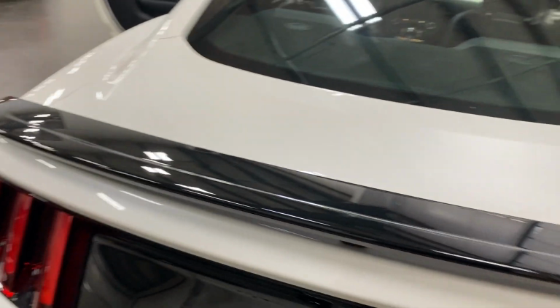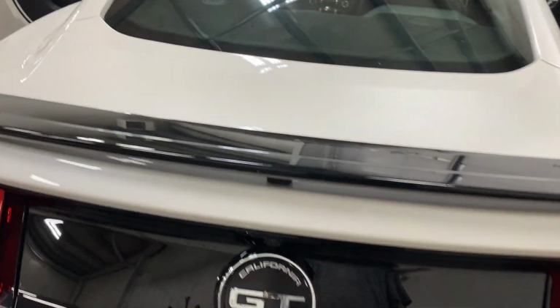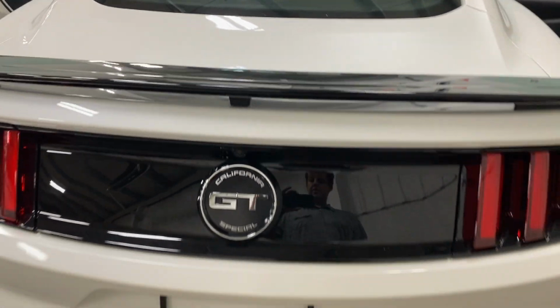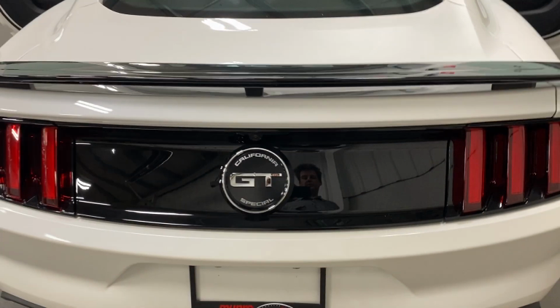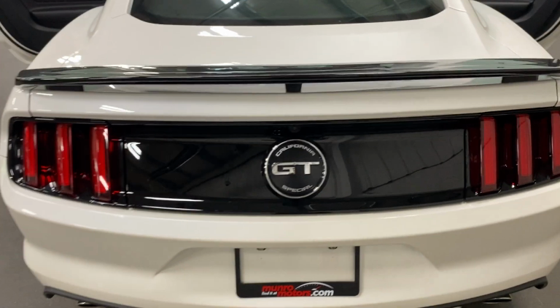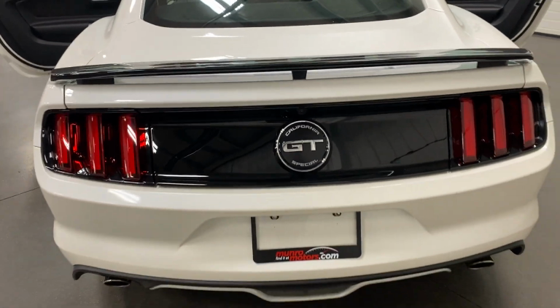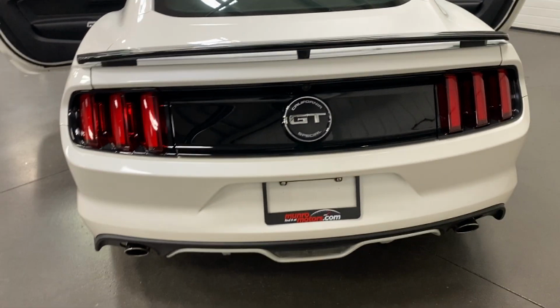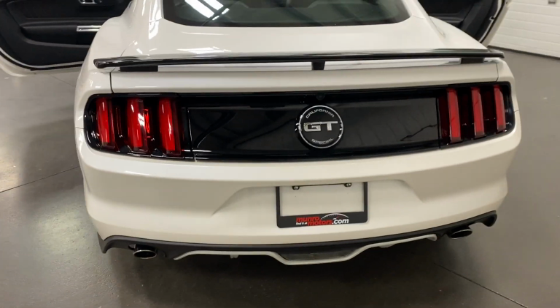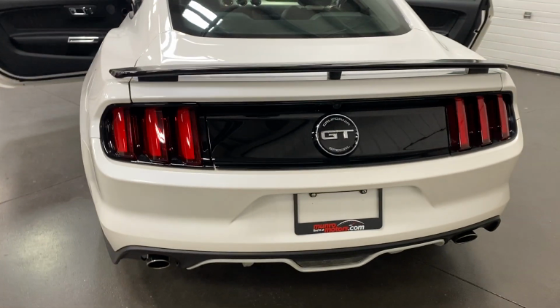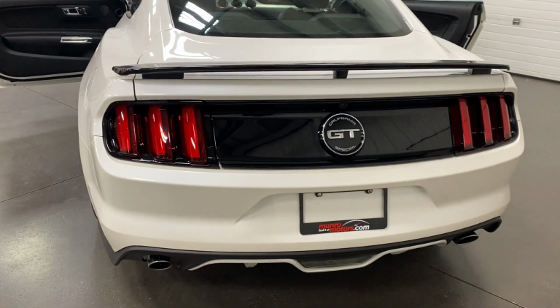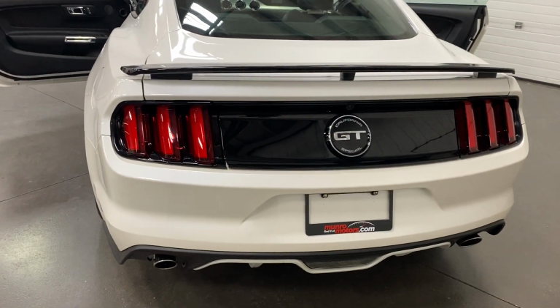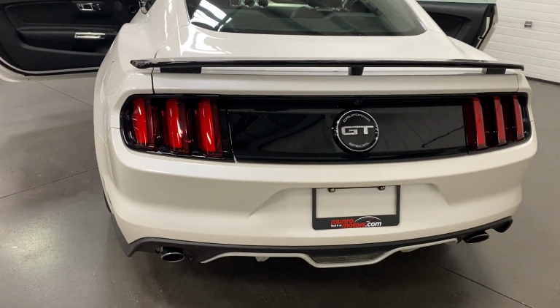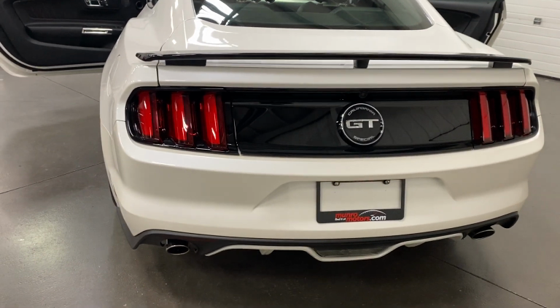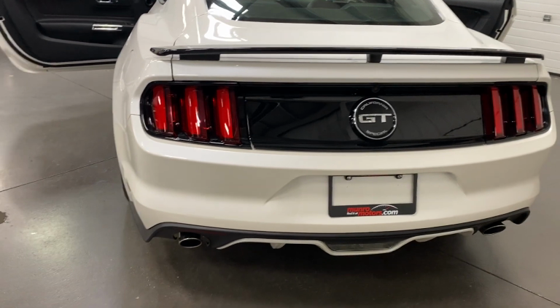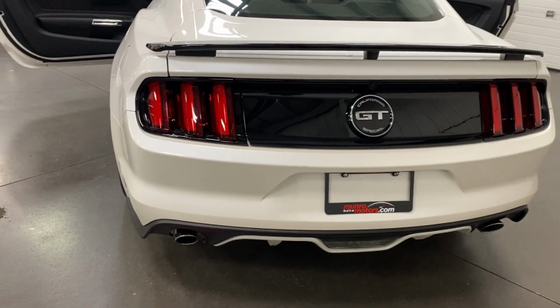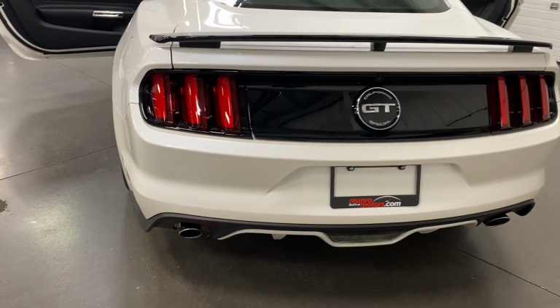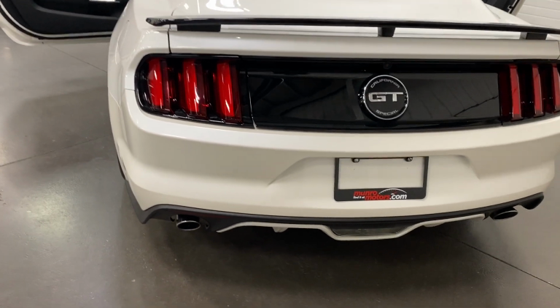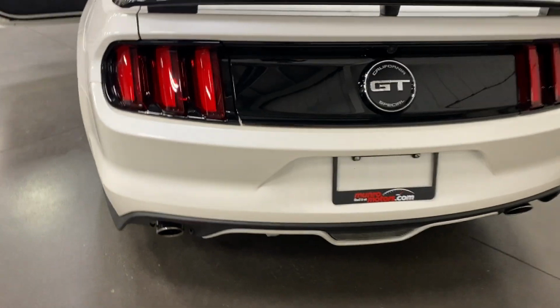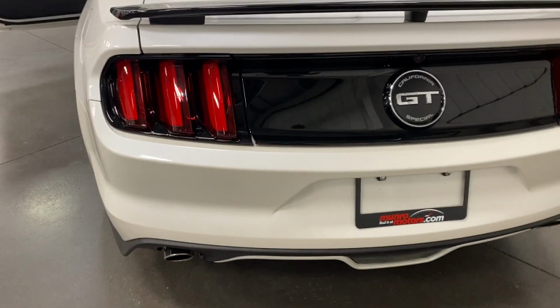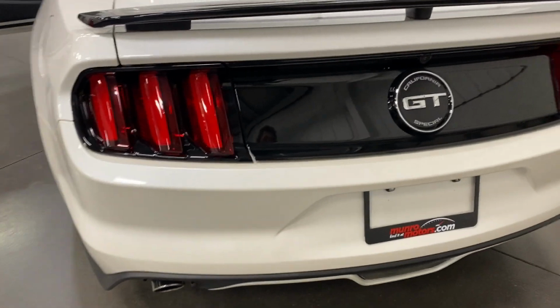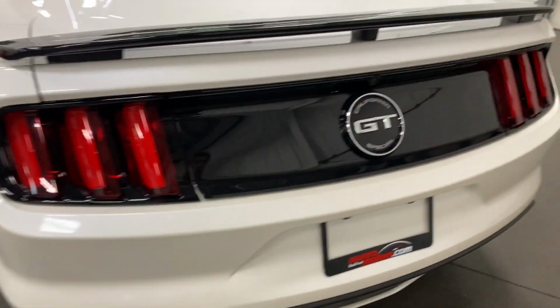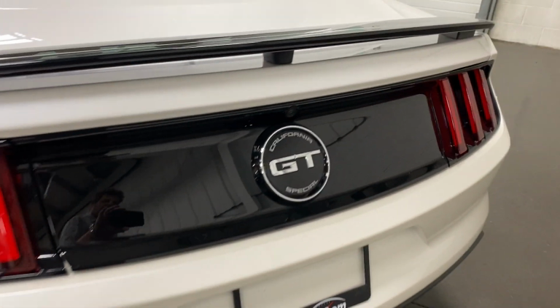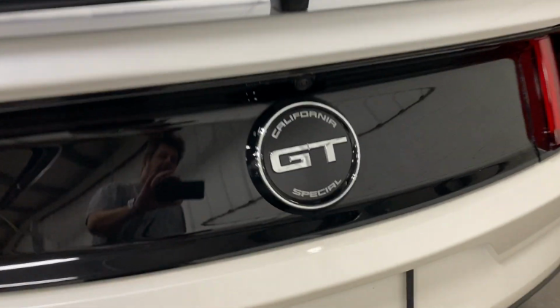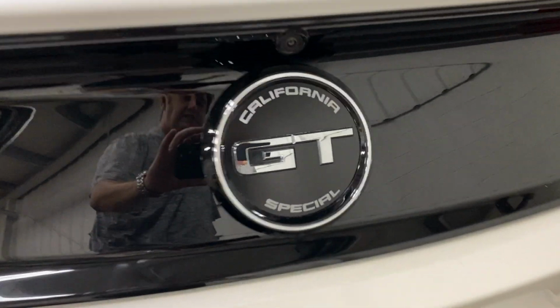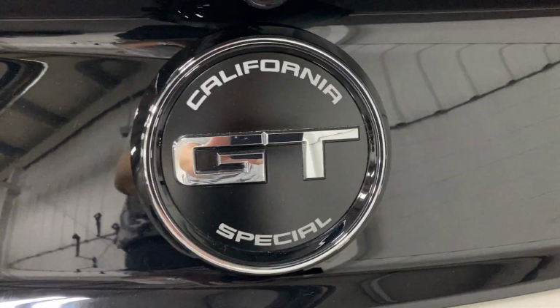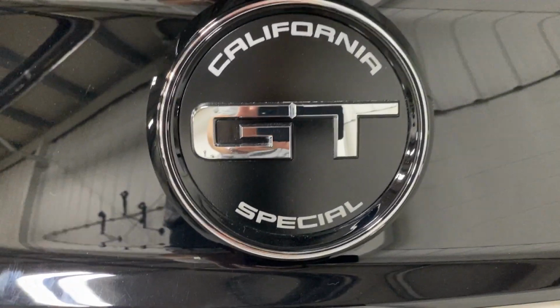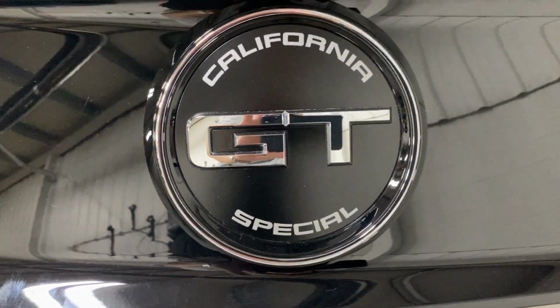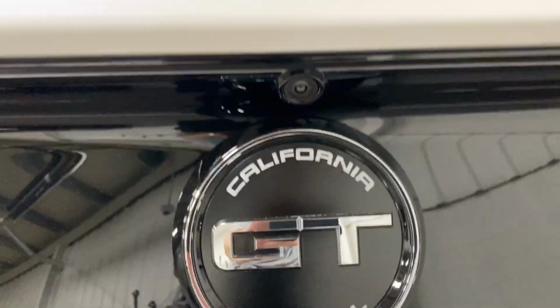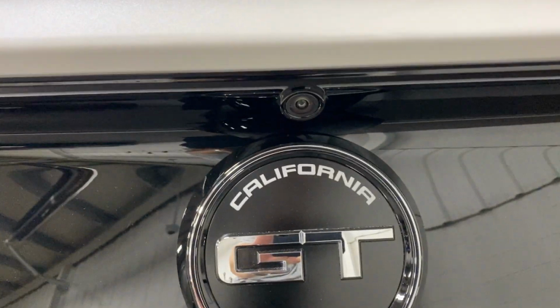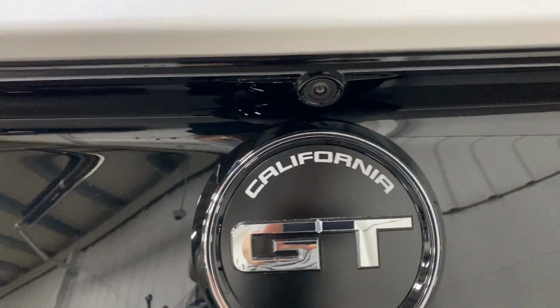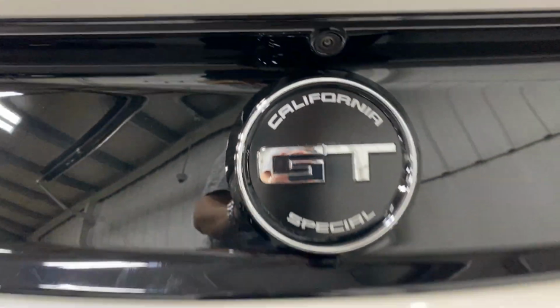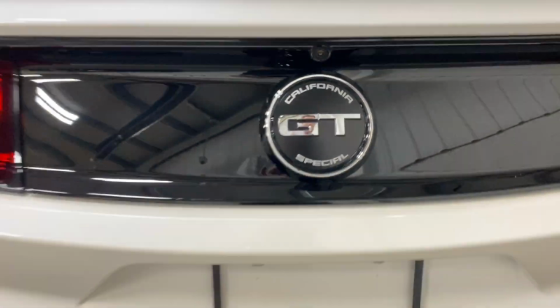Have a look from the back. It's got the nice black deck lid spoiler, which accents great against the tricoat paint. We've got nice LED tail lights, the GT California Special emblem, and a reverse camera above it.